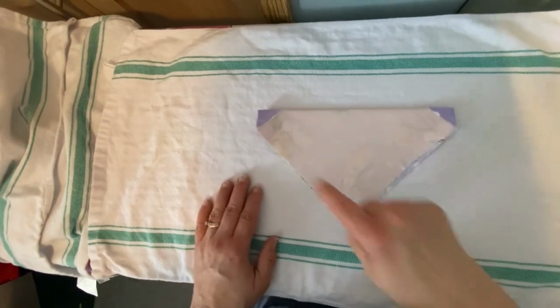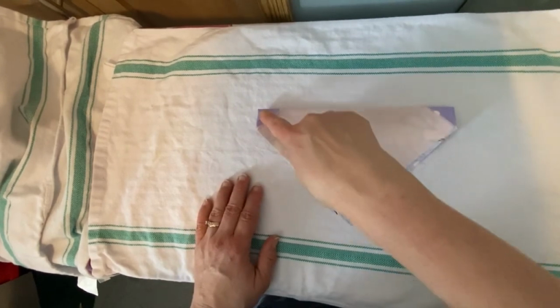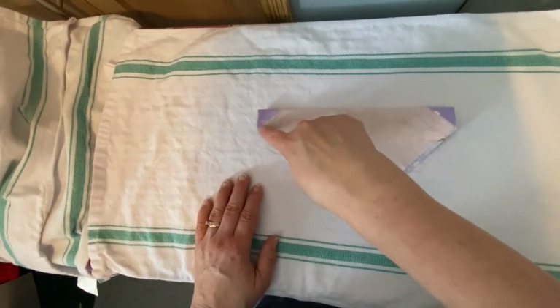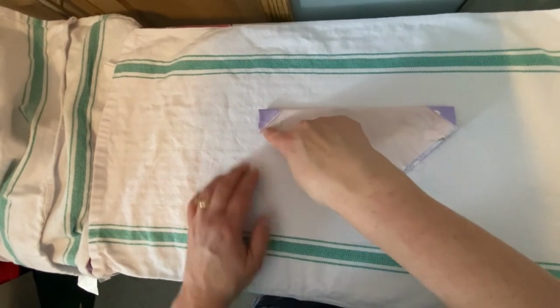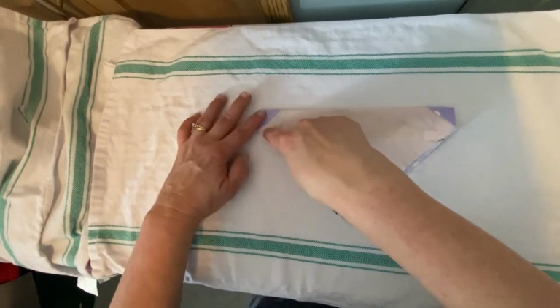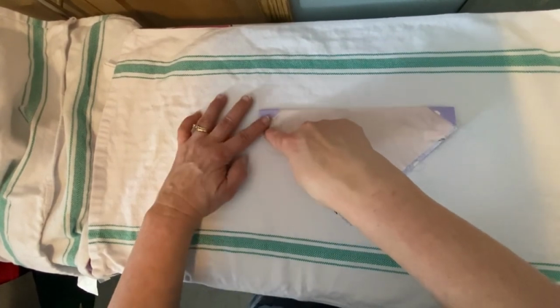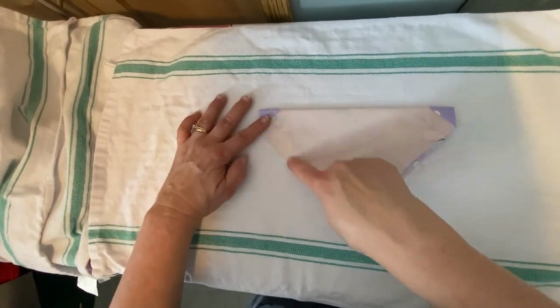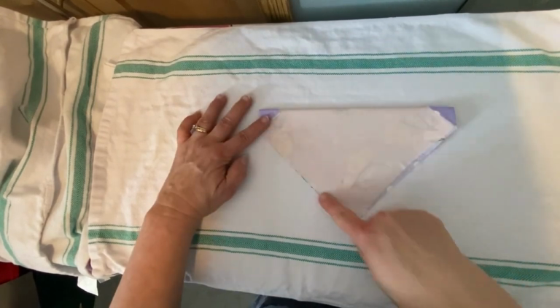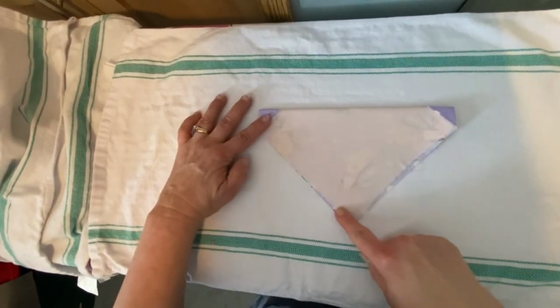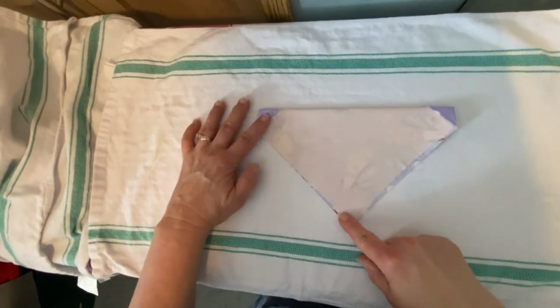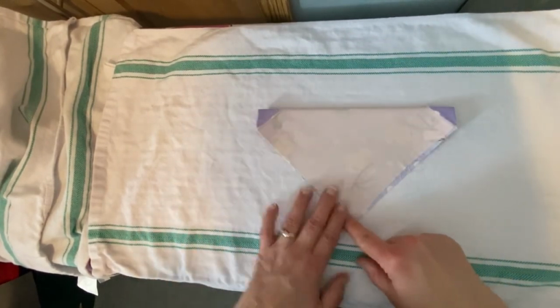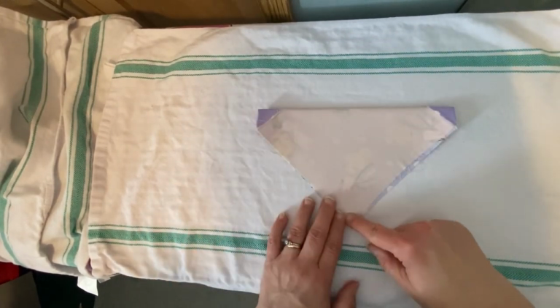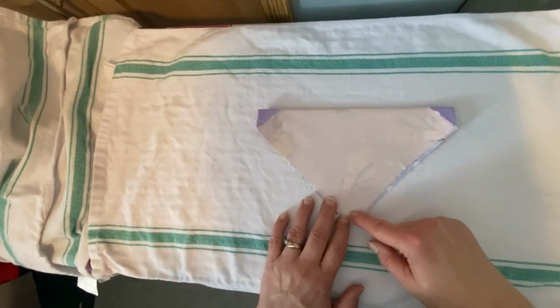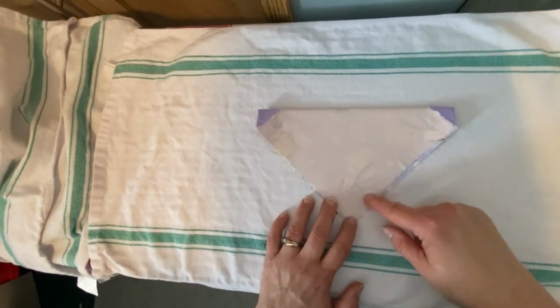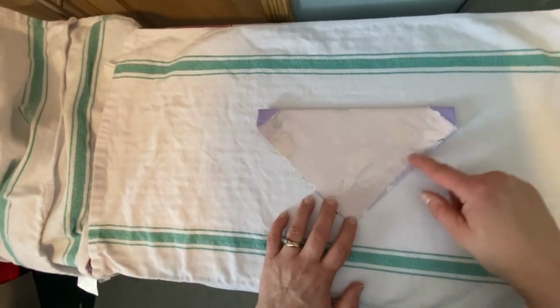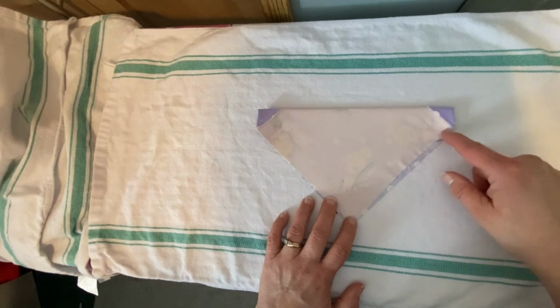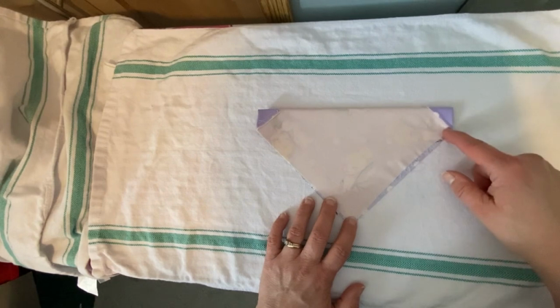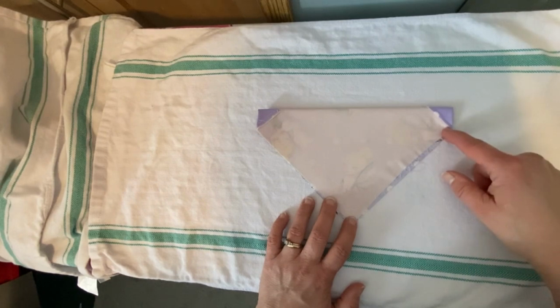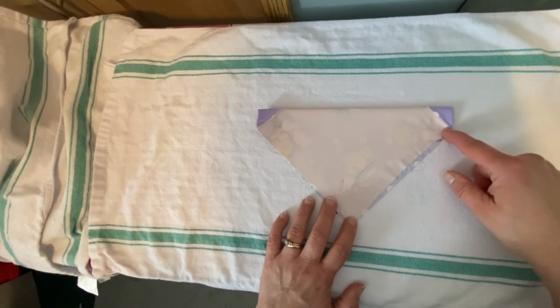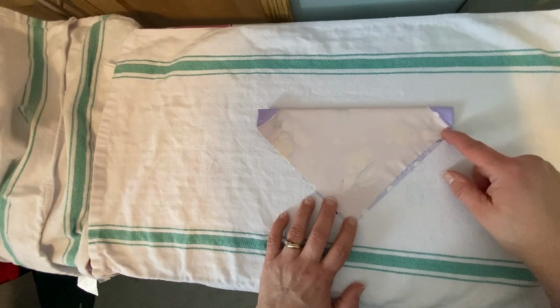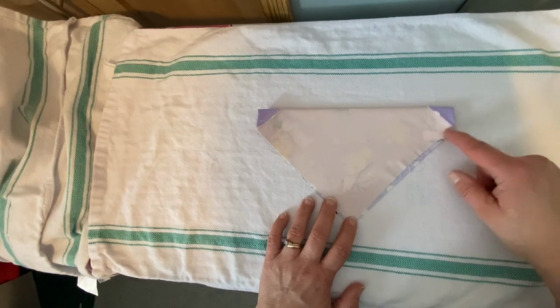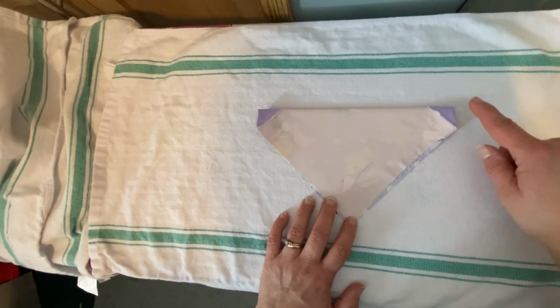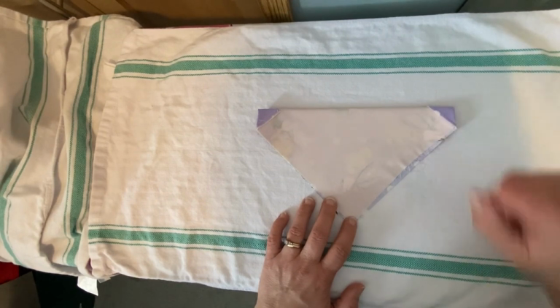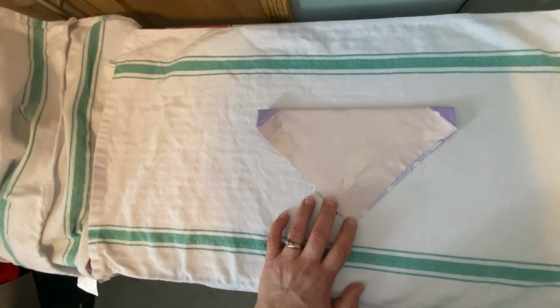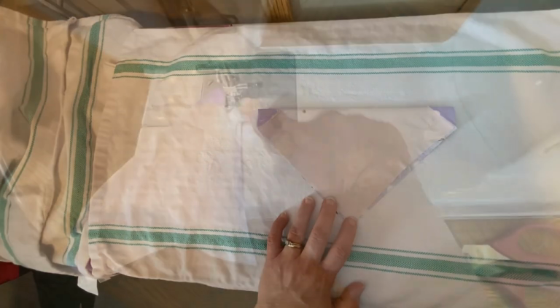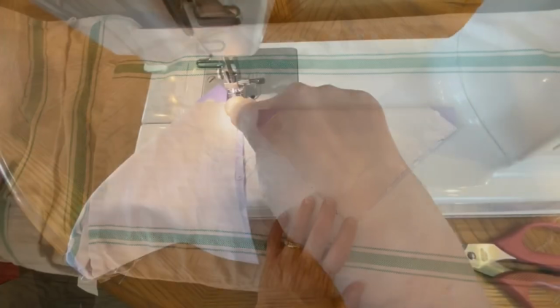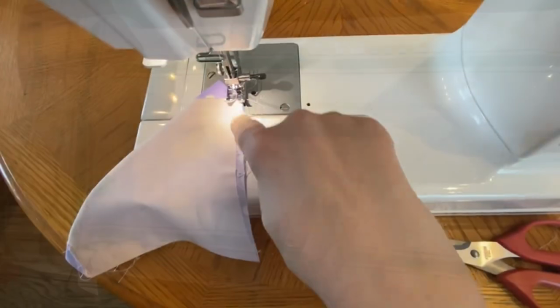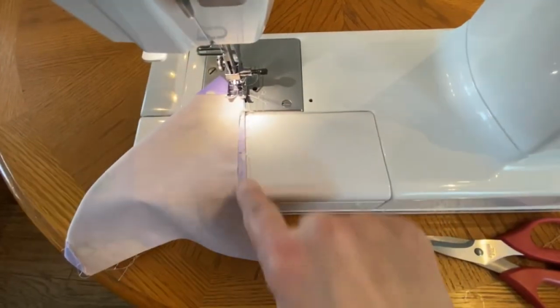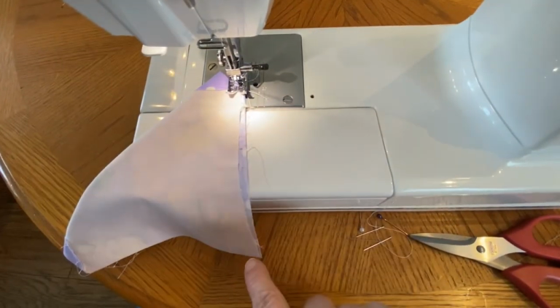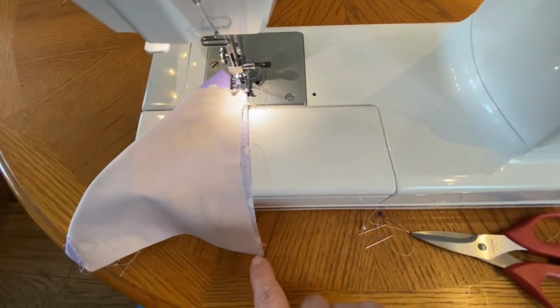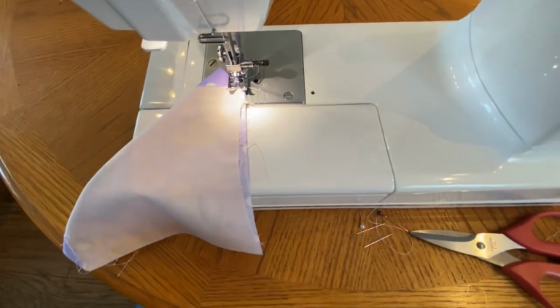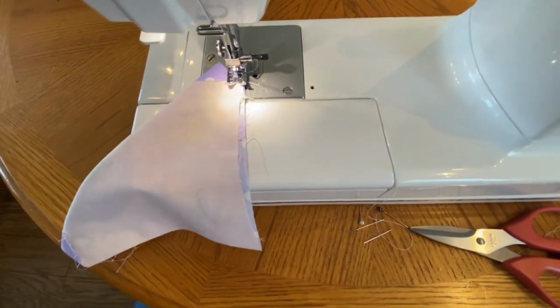So the next thing you're going to do is leave the opening there at the edge of the points and sew all the way down and back up again in a V shape.